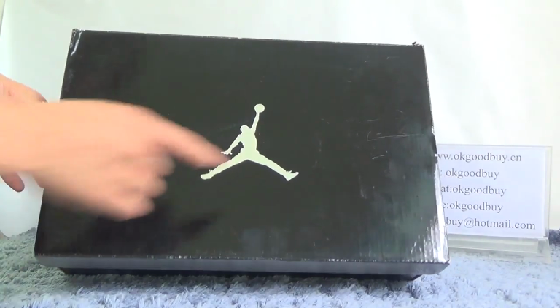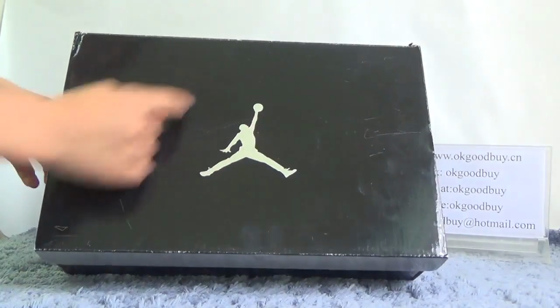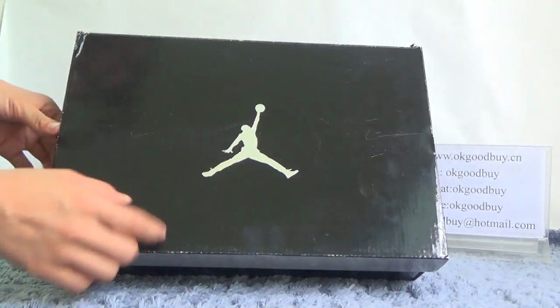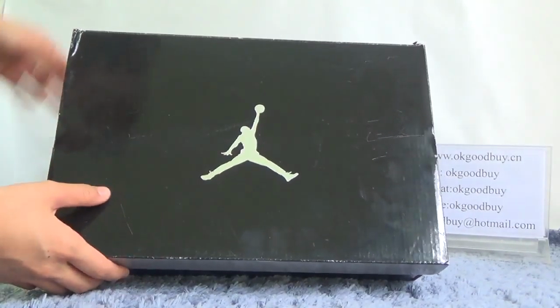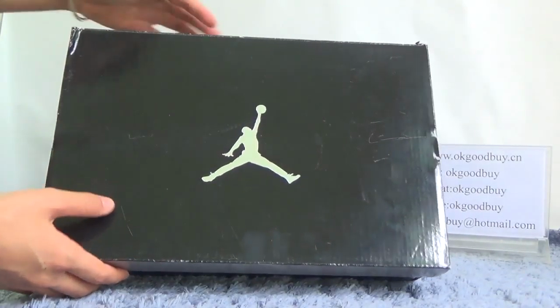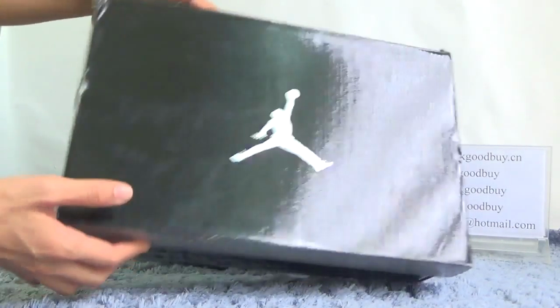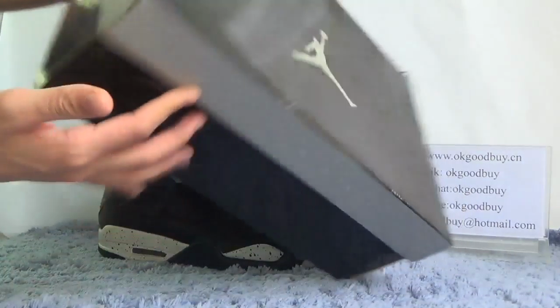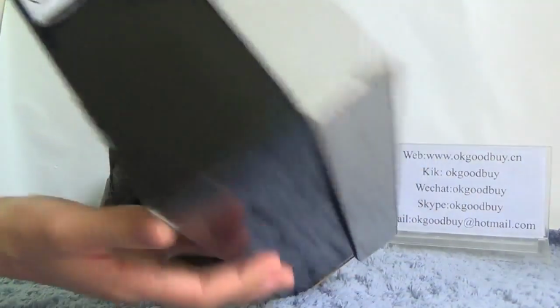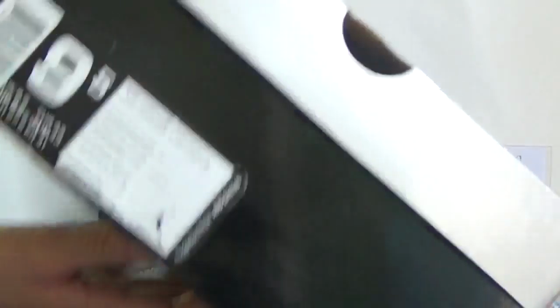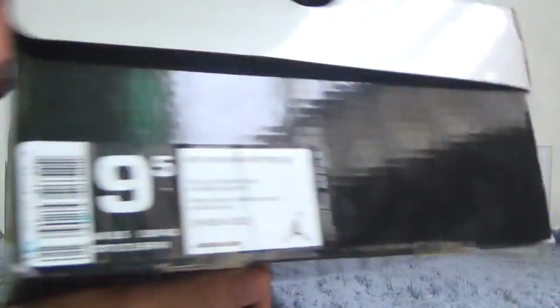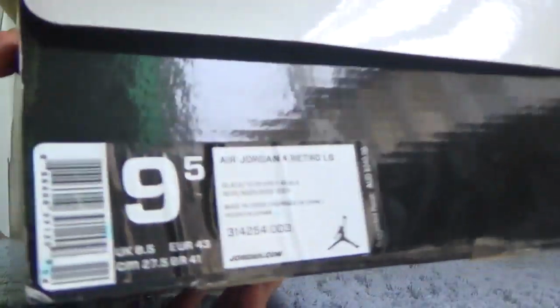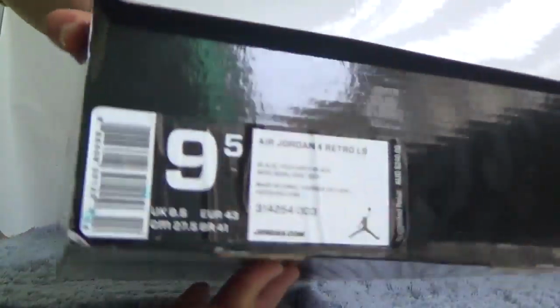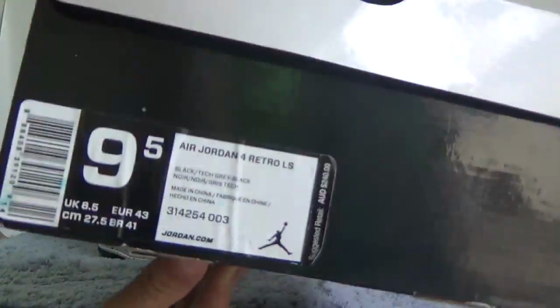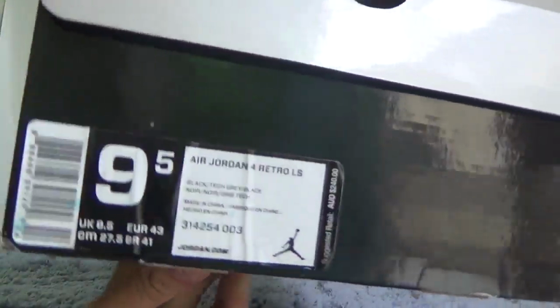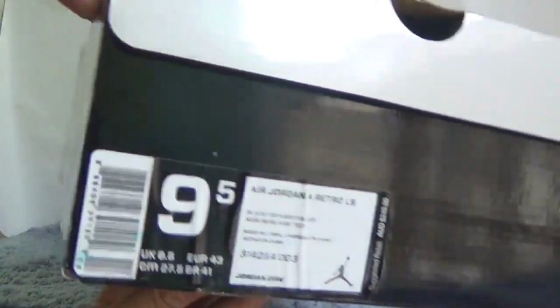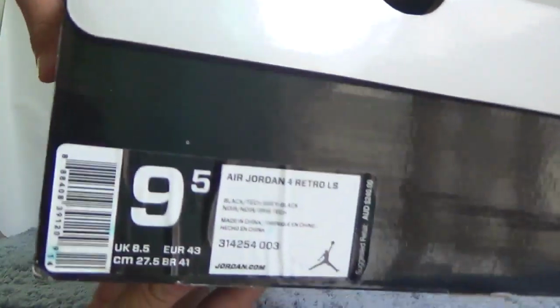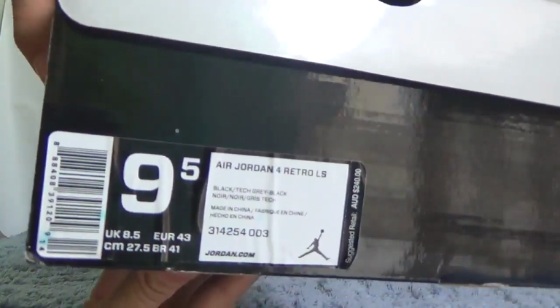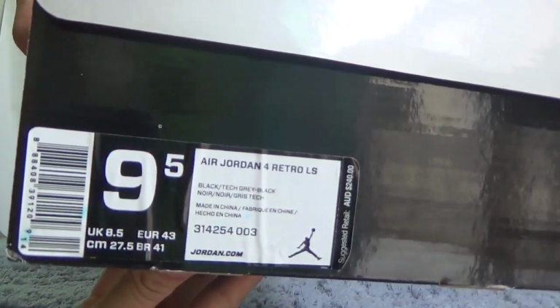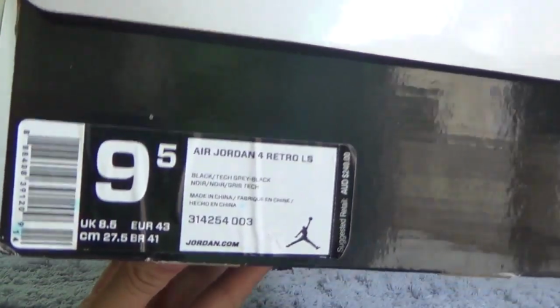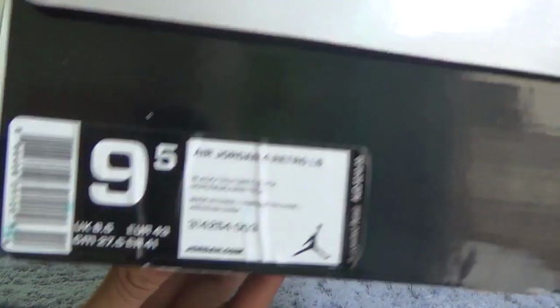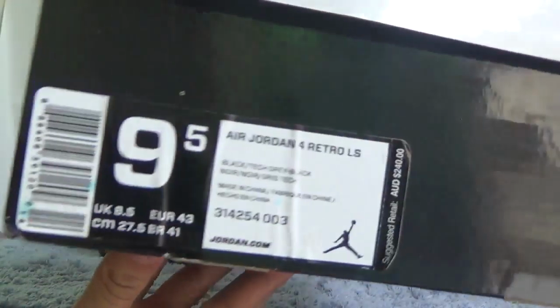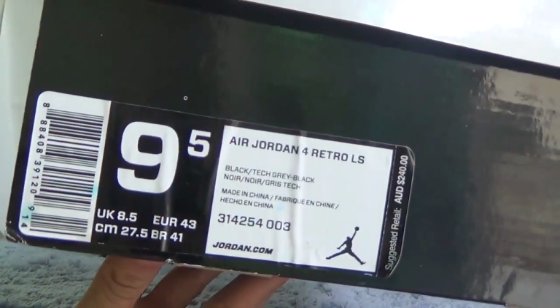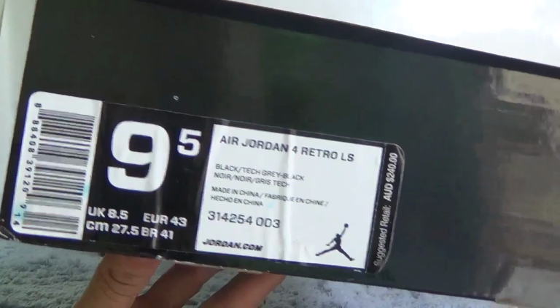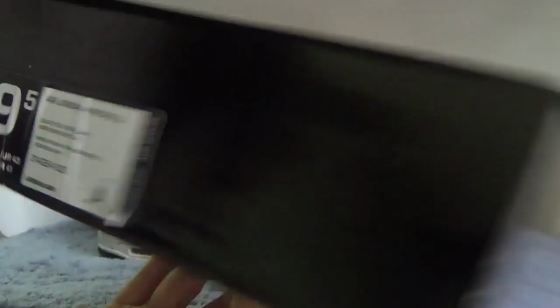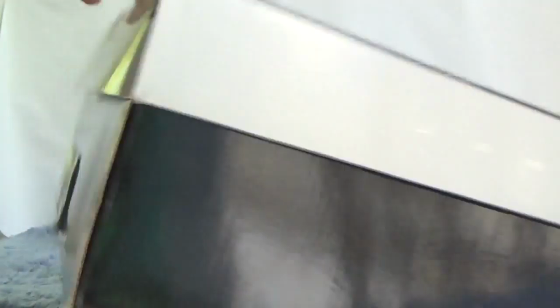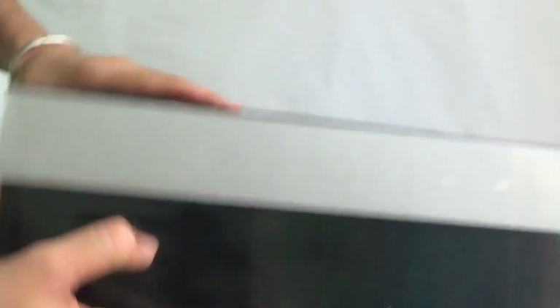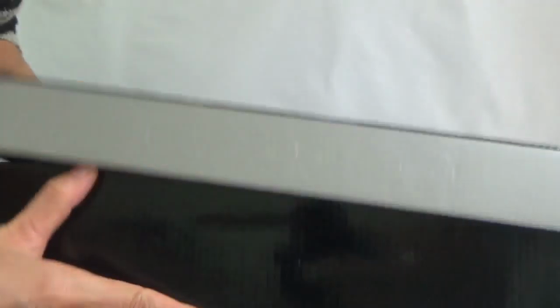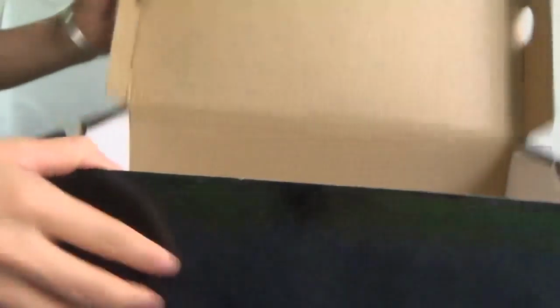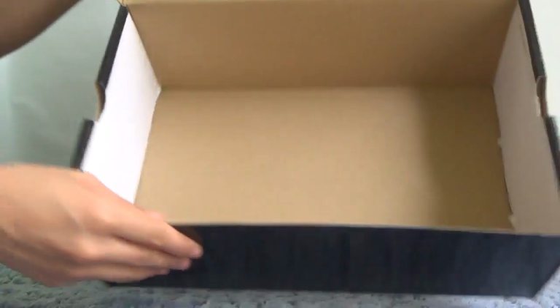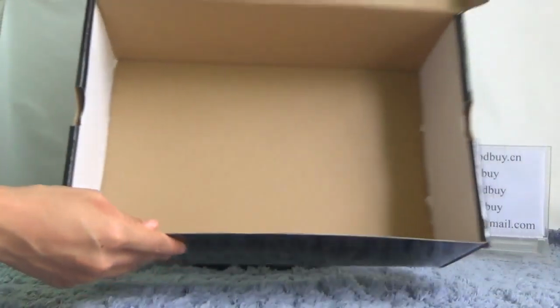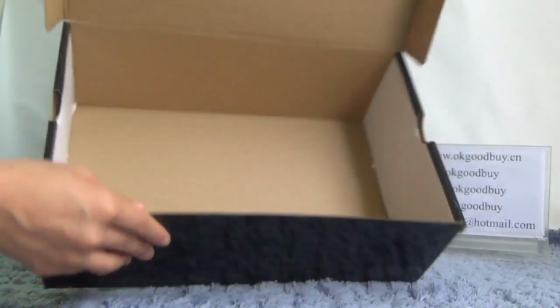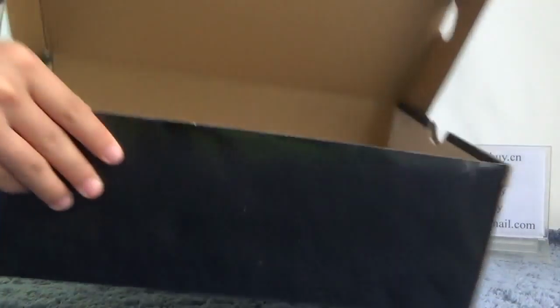Here is the Nike logo. And on this part, we can find the information about this shoe. You can open the box.